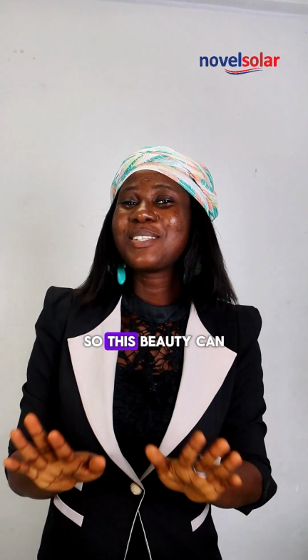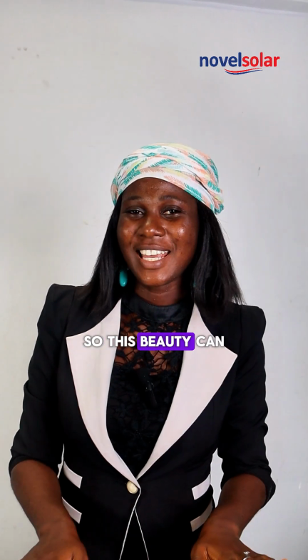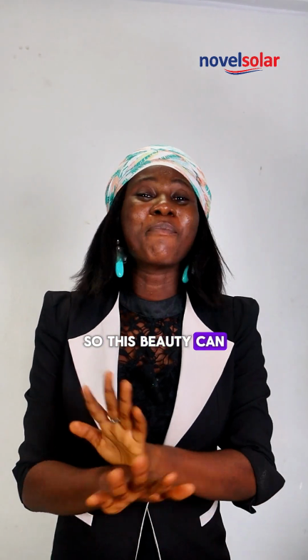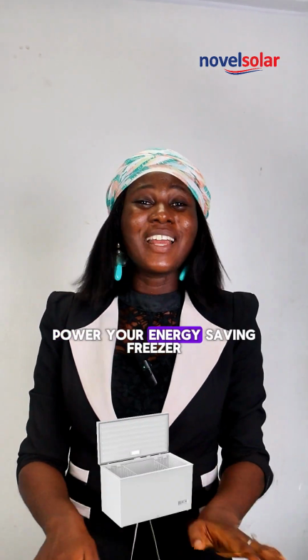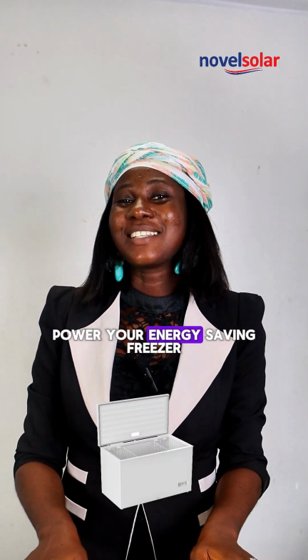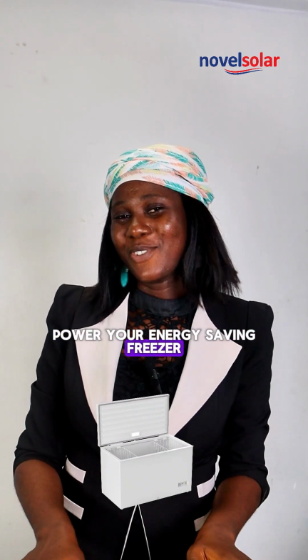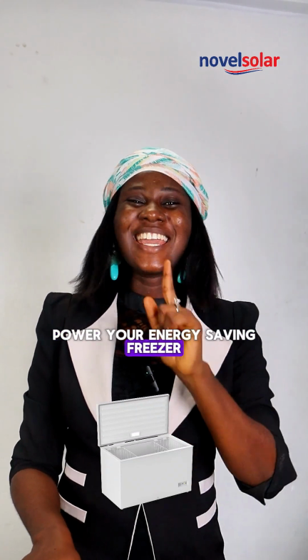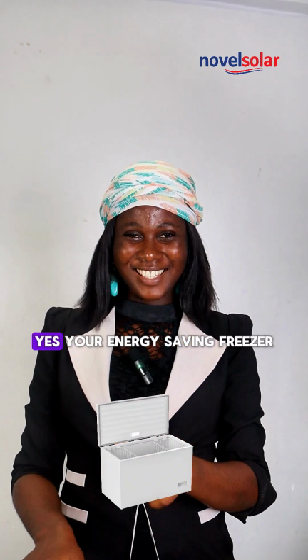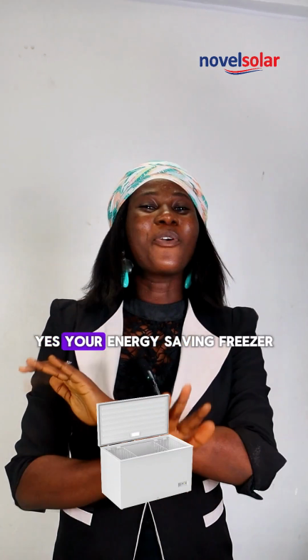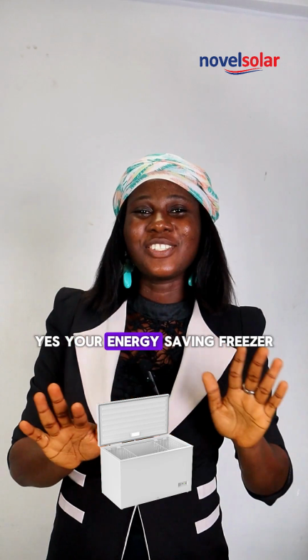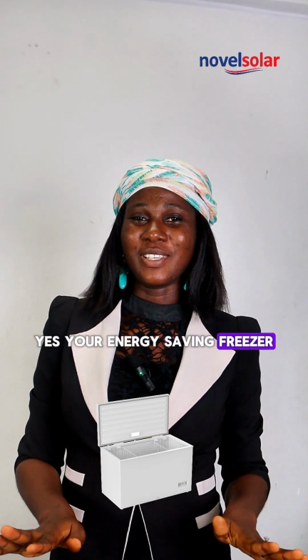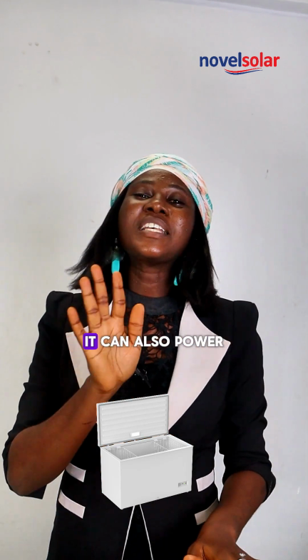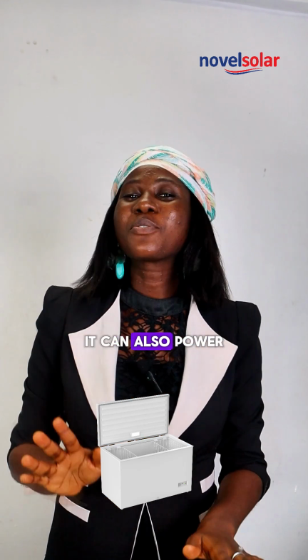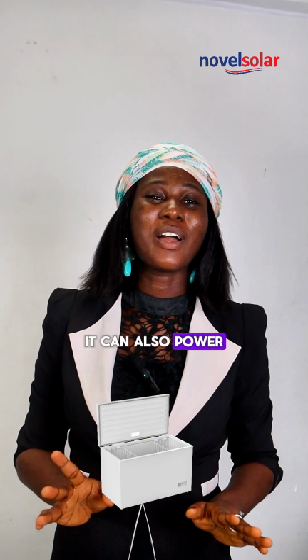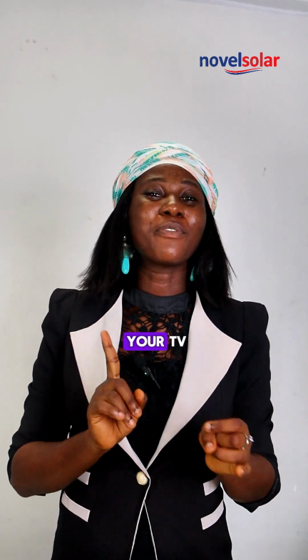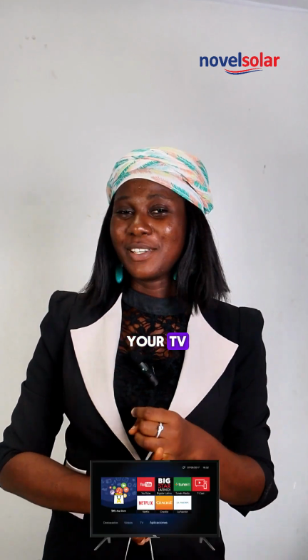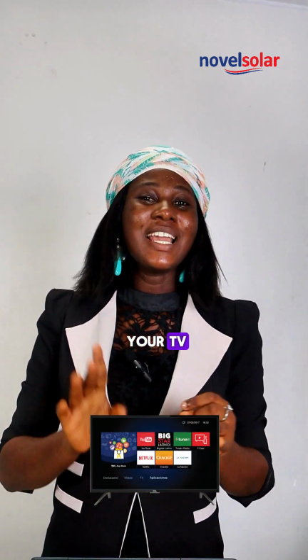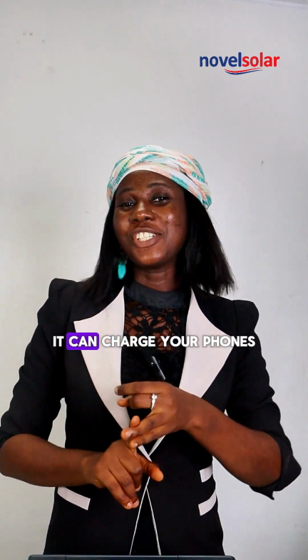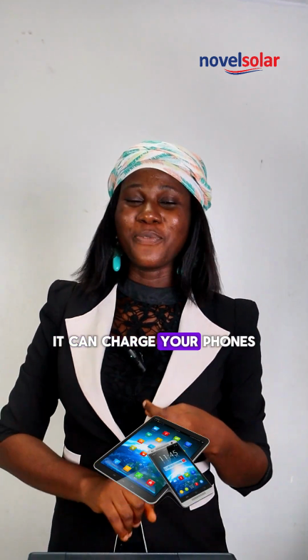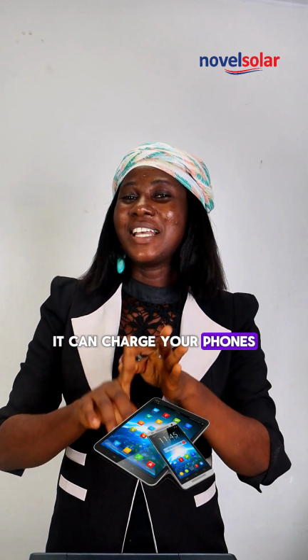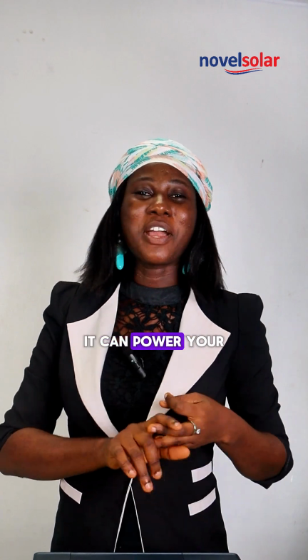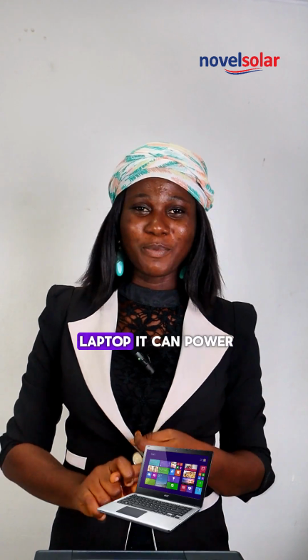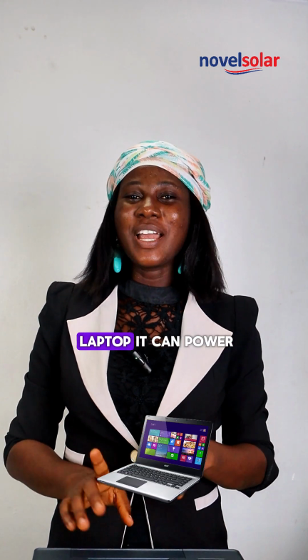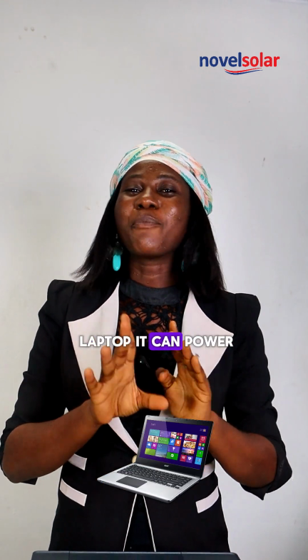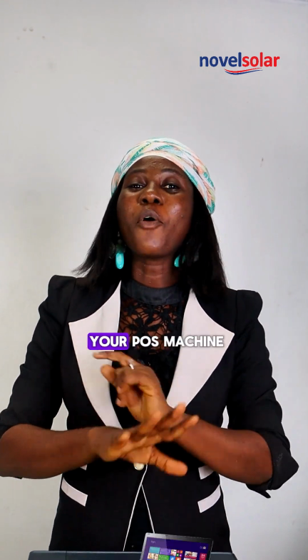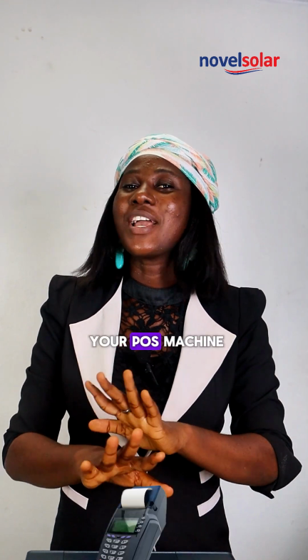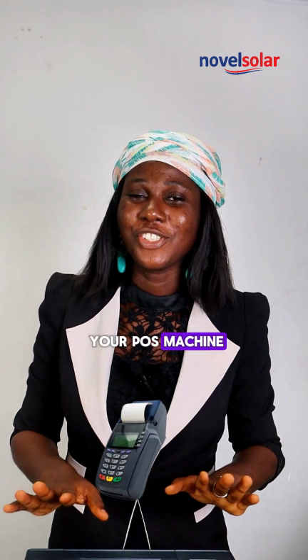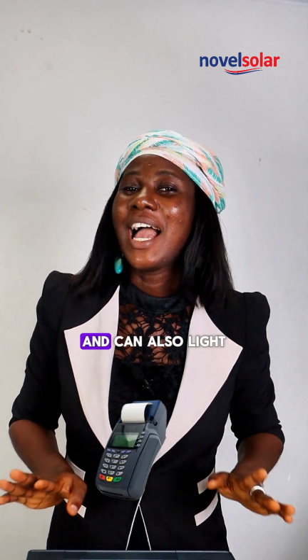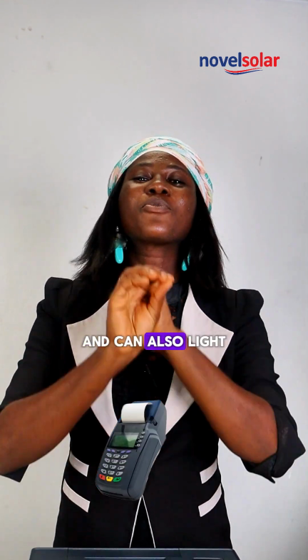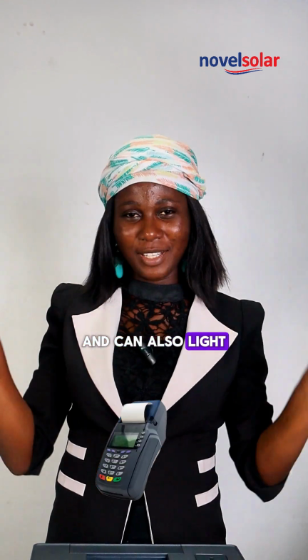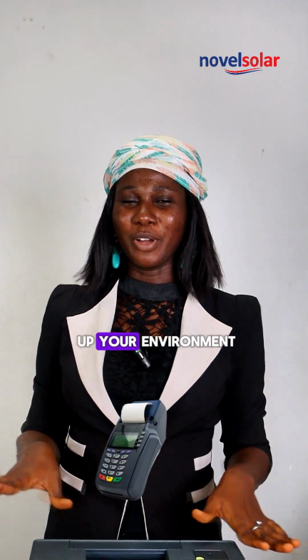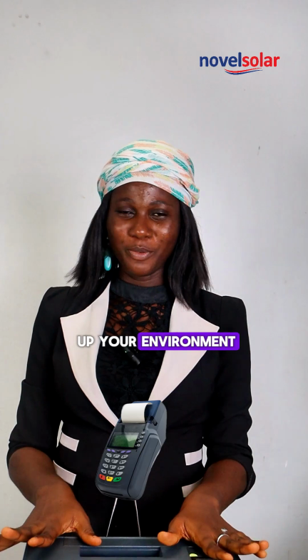This beauty can power your energy-saving freezer — yes, your energy-saving freezer. It can also power your TV, charge your phones, power your laptop, power your POS machine, and it can also light up your environment.